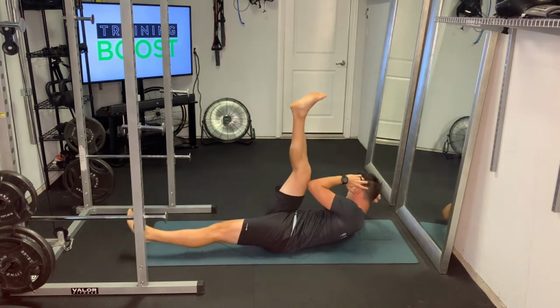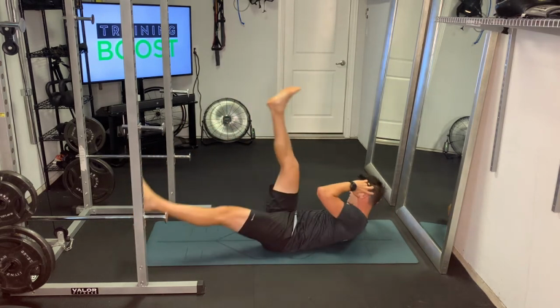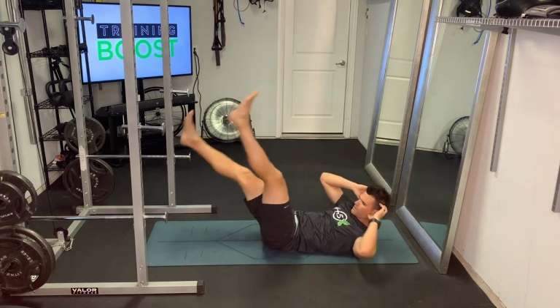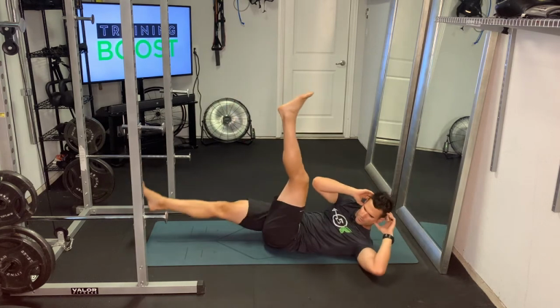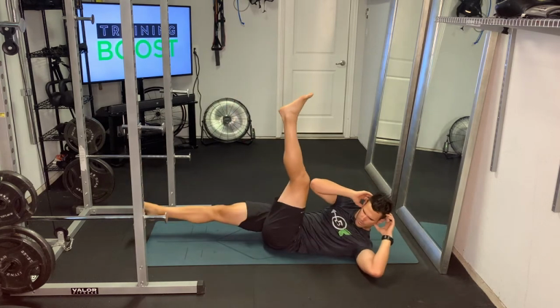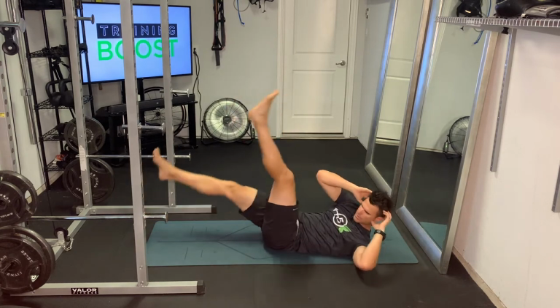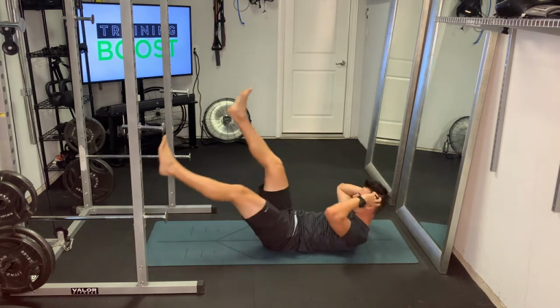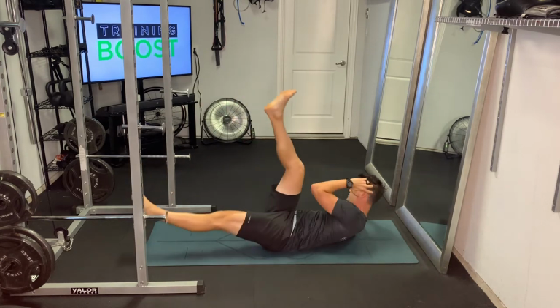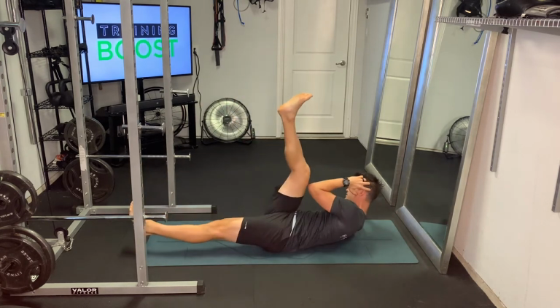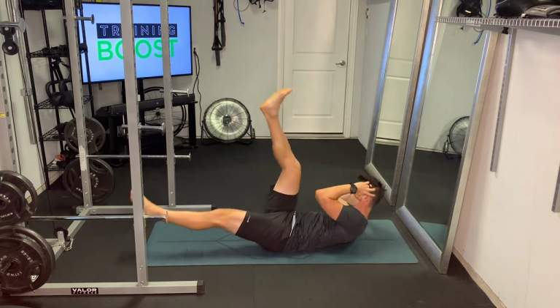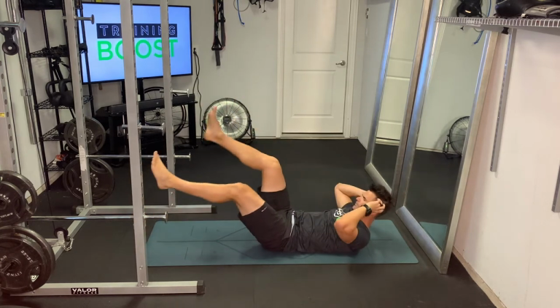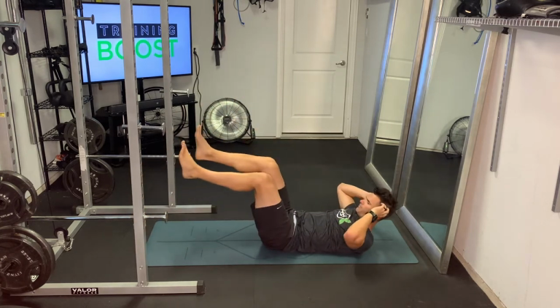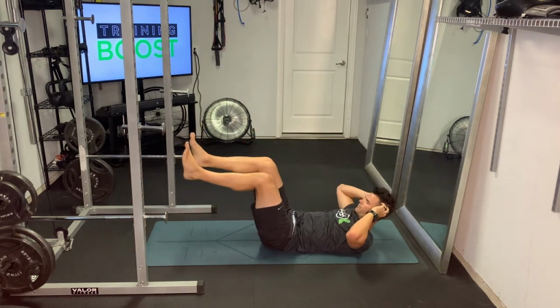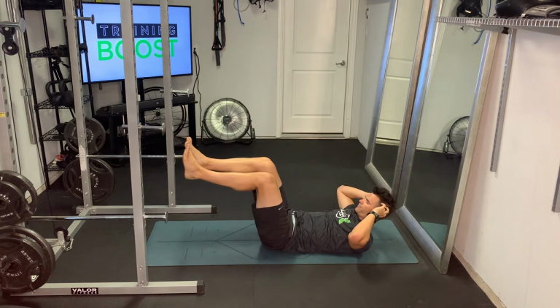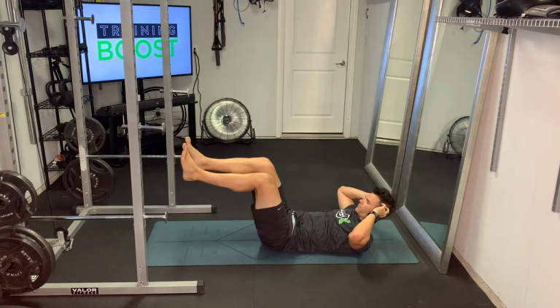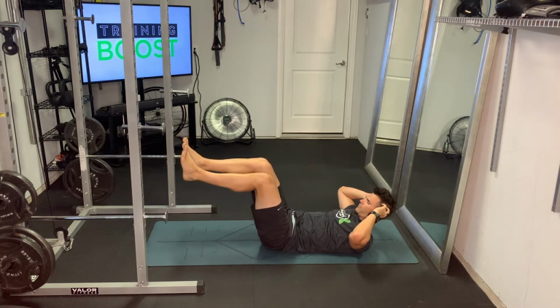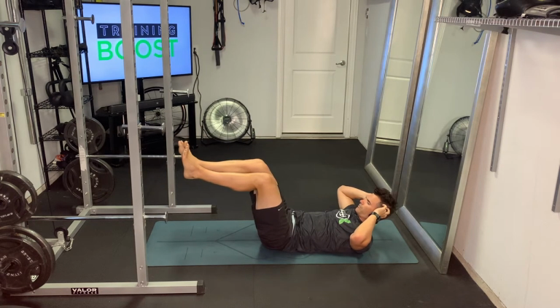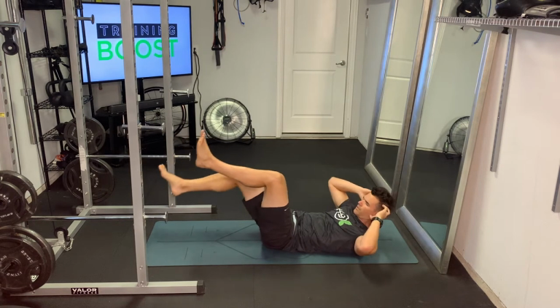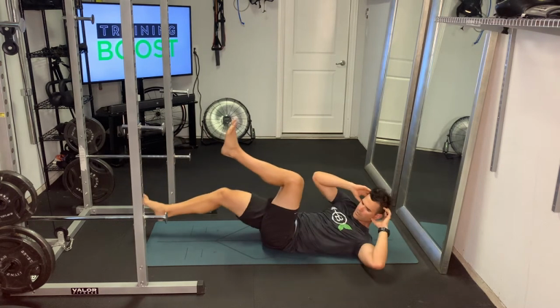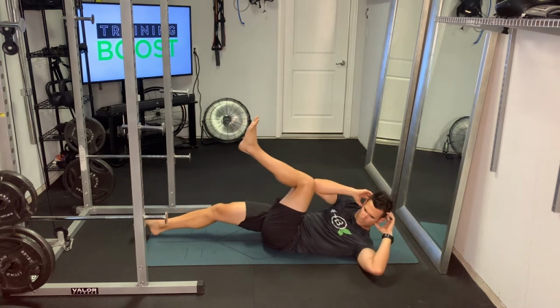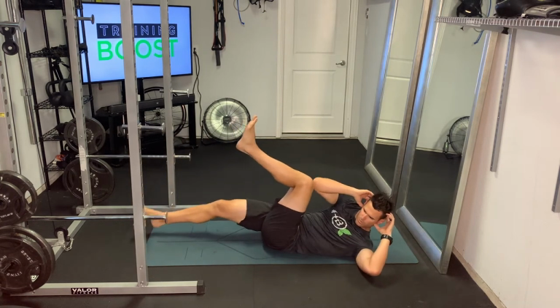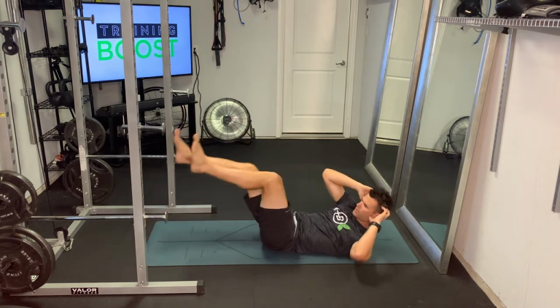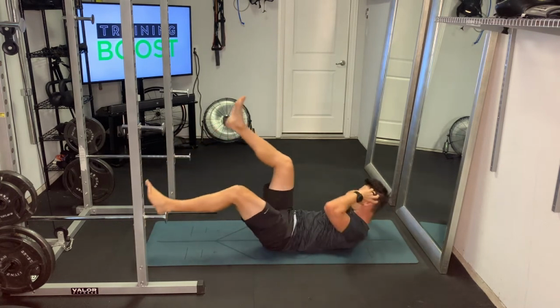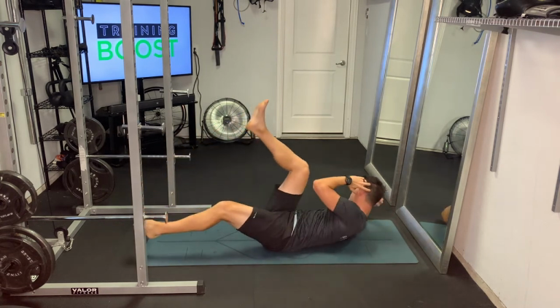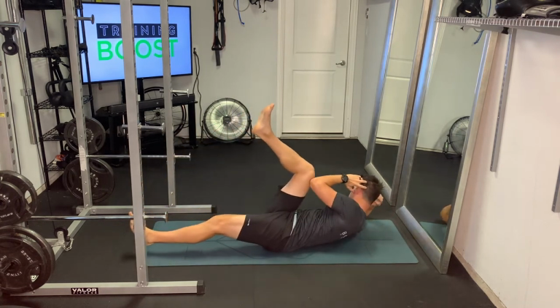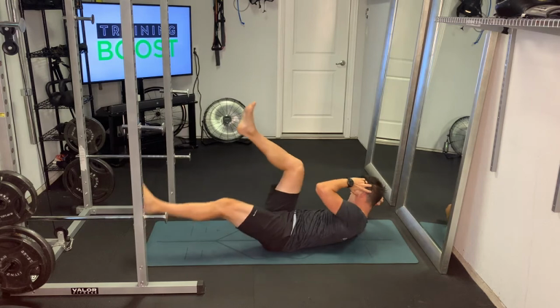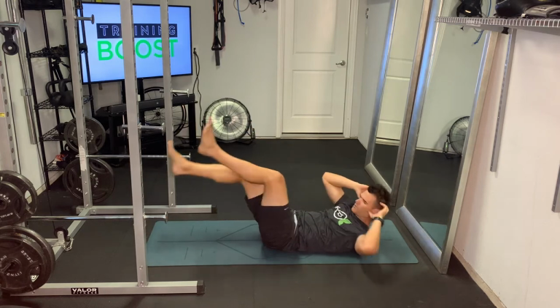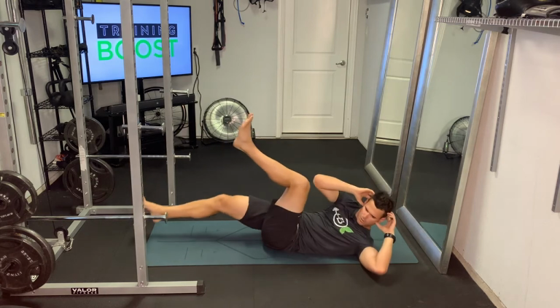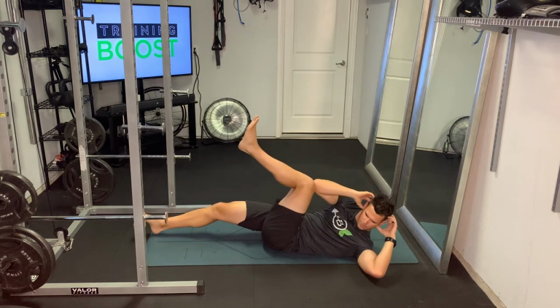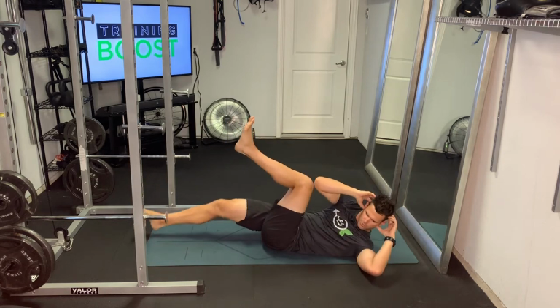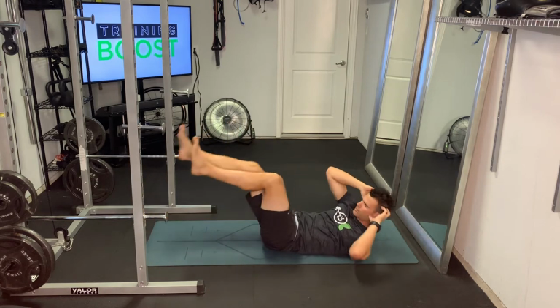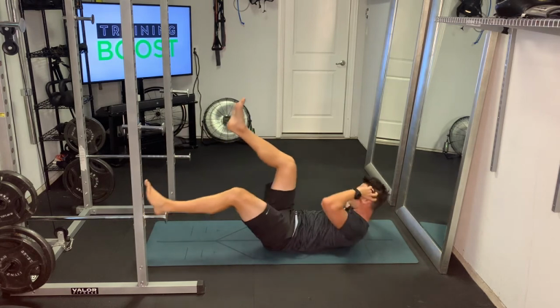If you need to modify, you can bend your knee, but try to move the whole leg up and down so you still get good core activation. Pelvic tilt is super important here too, so really try to drive that lower back into the ground the whole time.